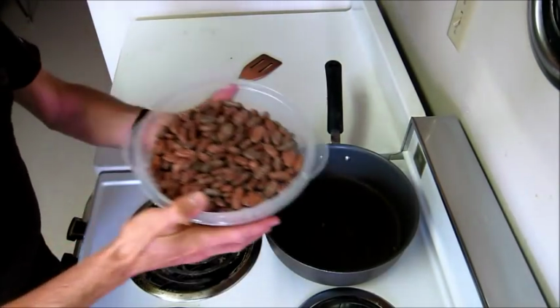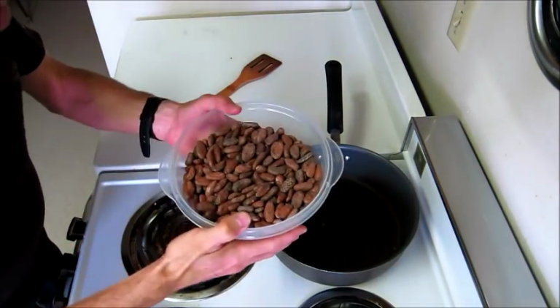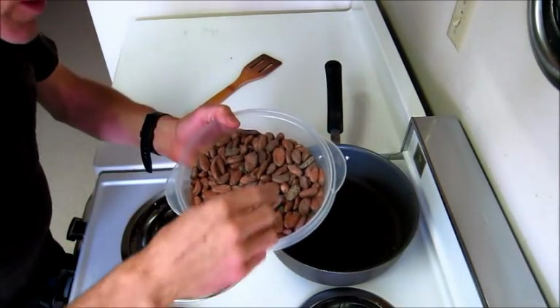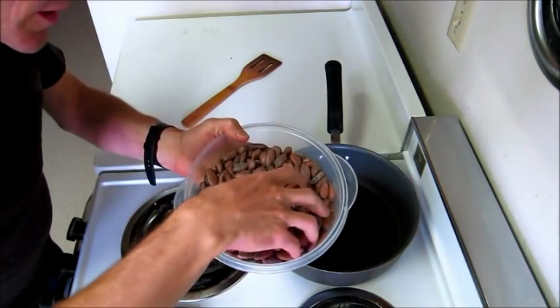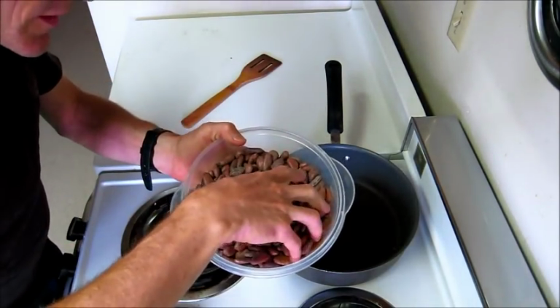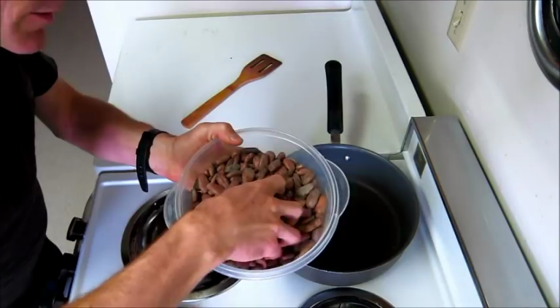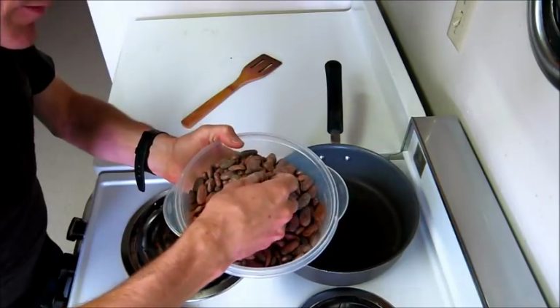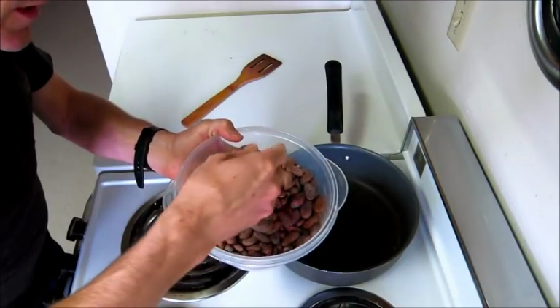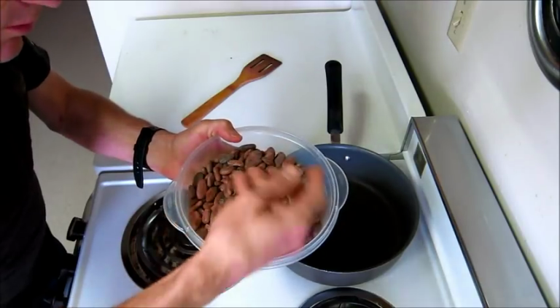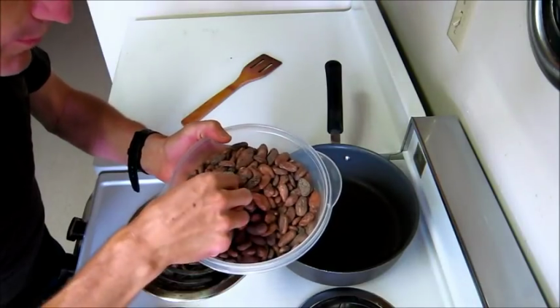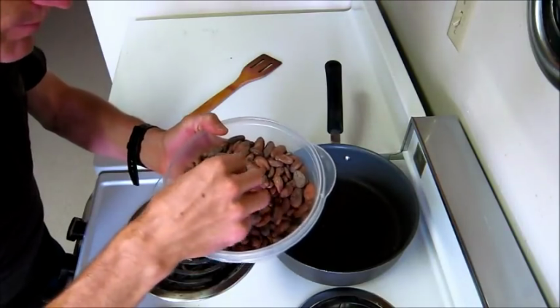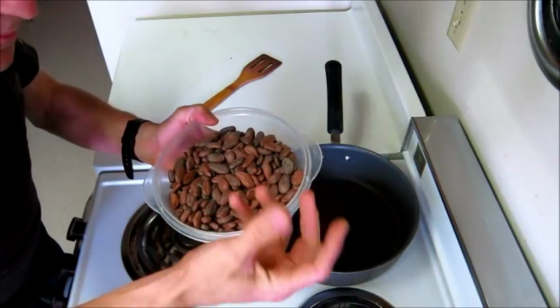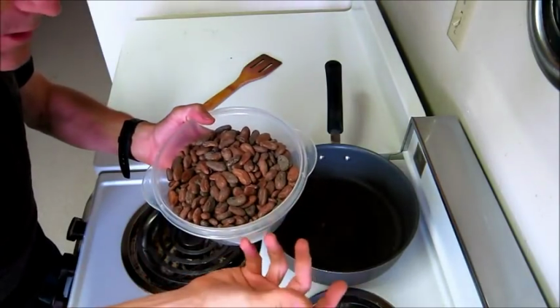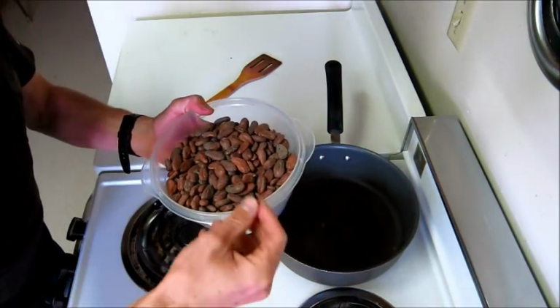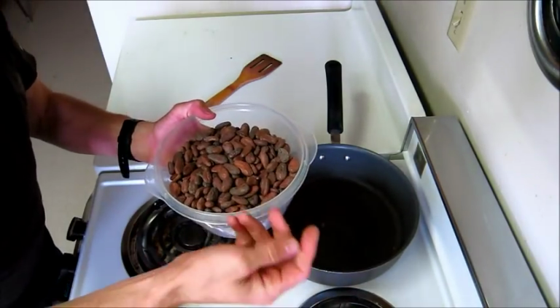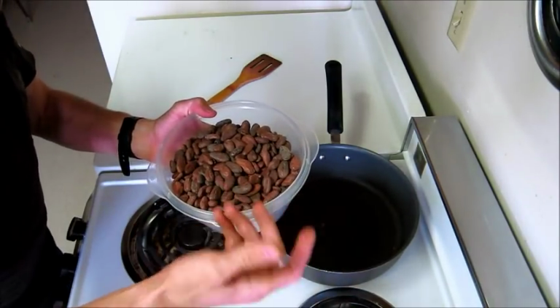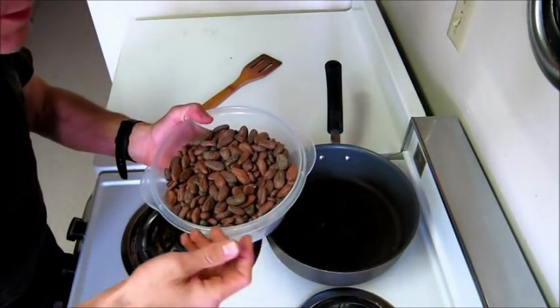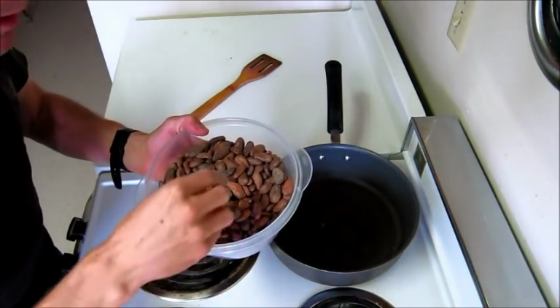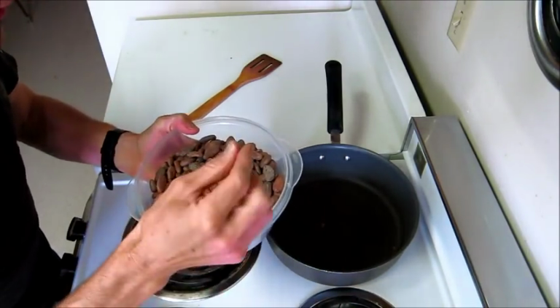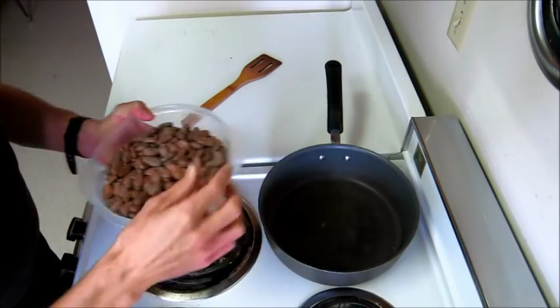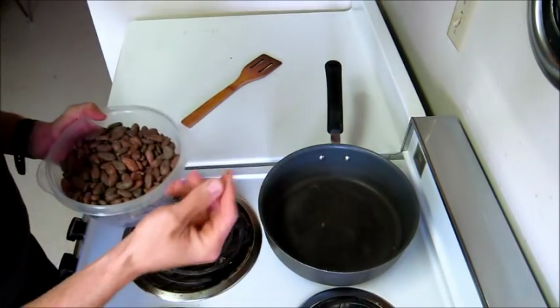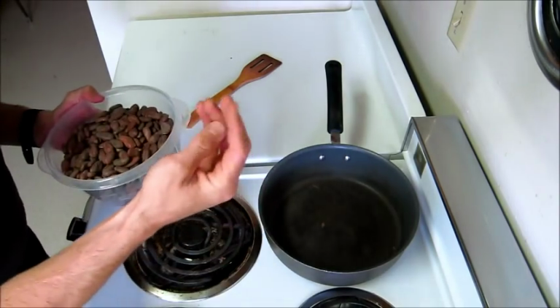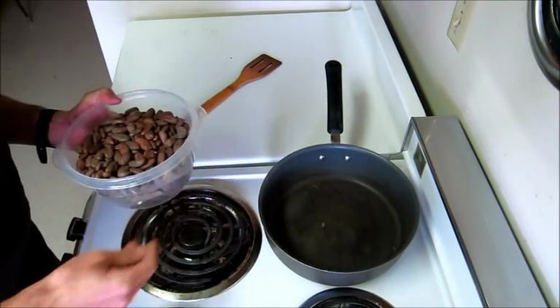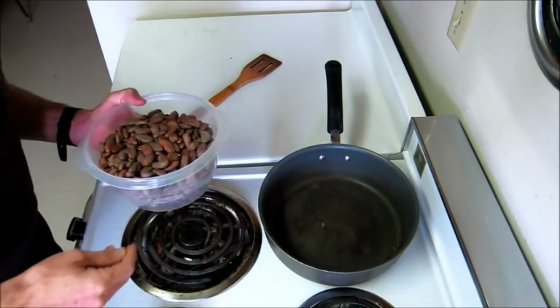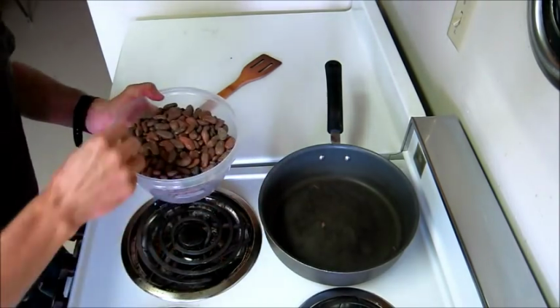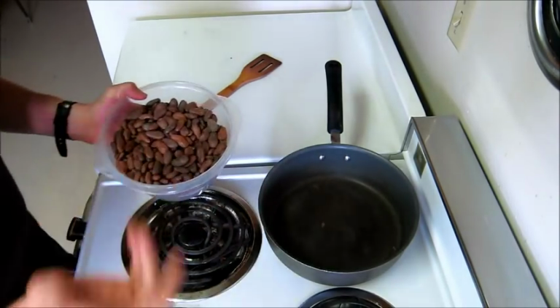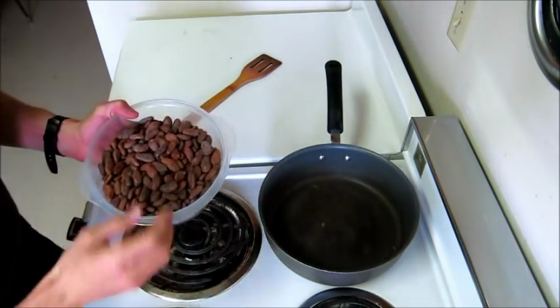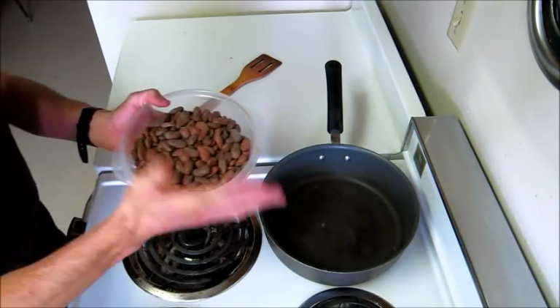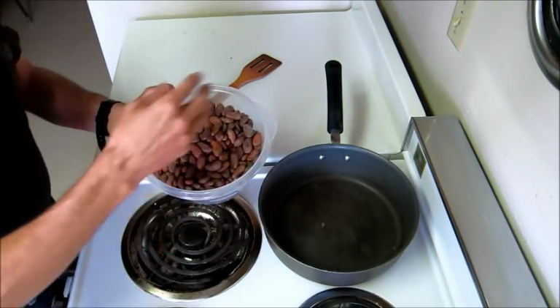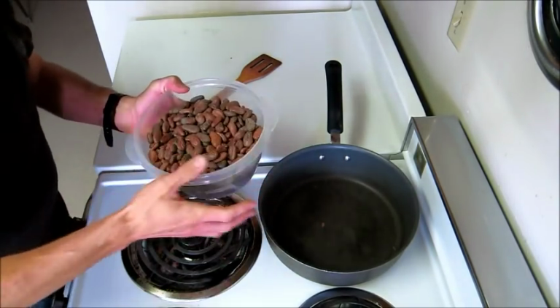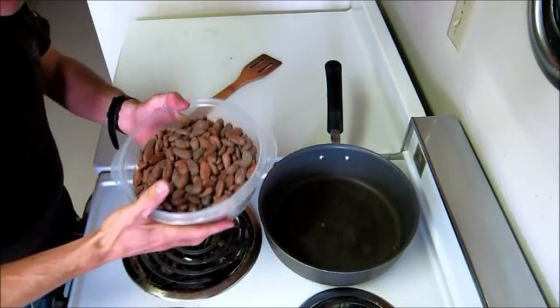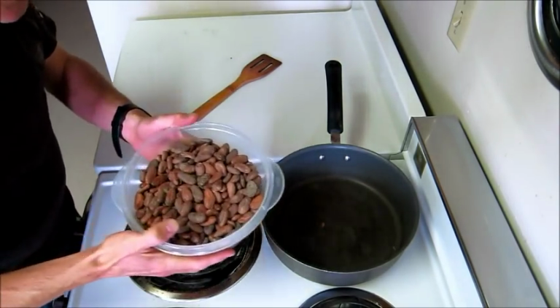I've taken these beans and cleaned them off. I've taken all the bad-looking ones — ones that may have been eaten by bugs, ones that are really small and shriveled up — and thrown those all out, cleaned everything up nice and good.